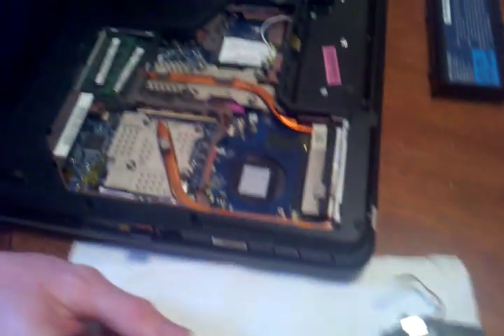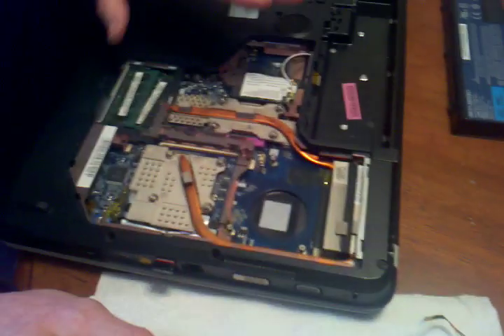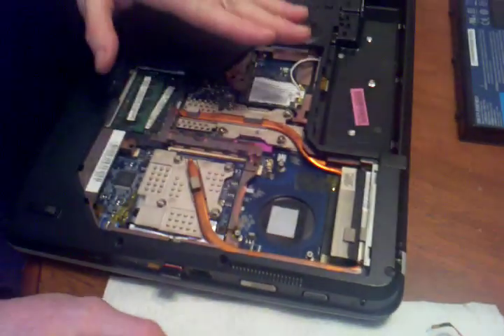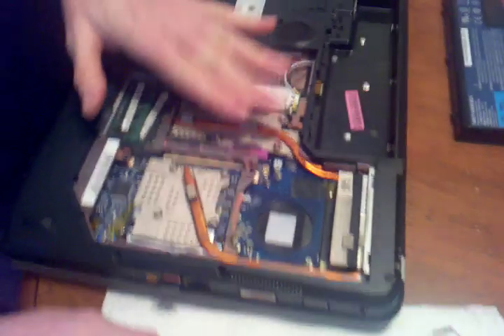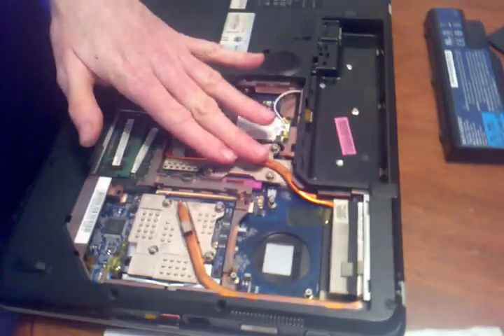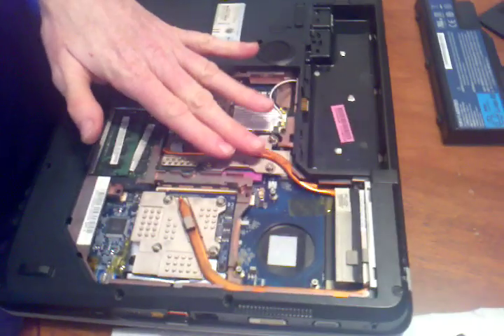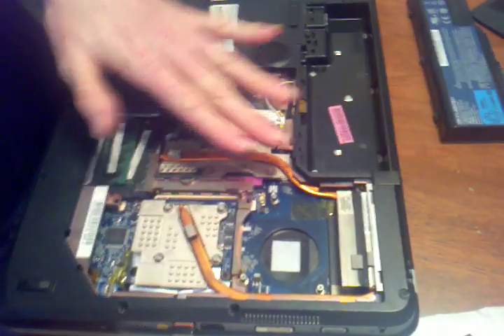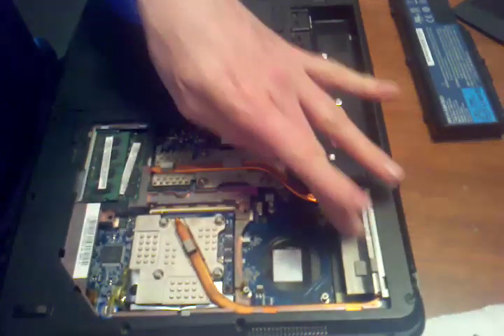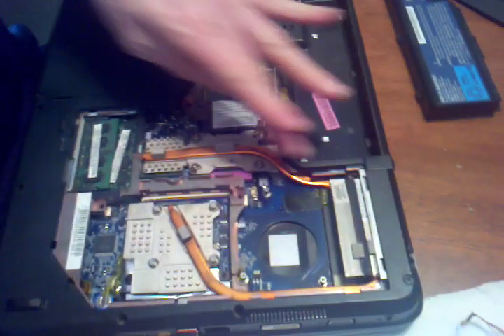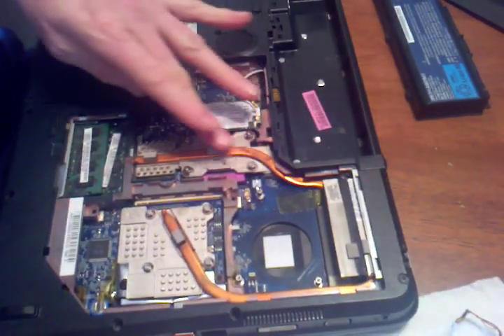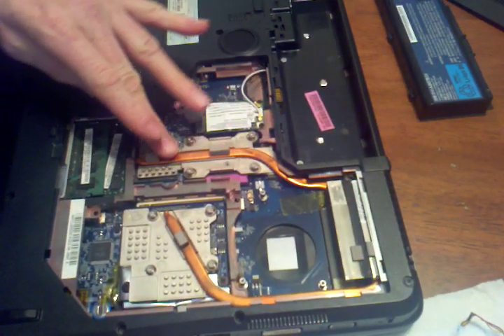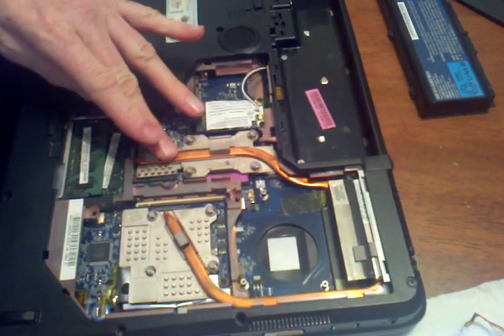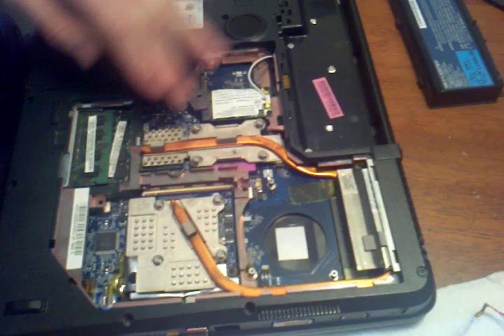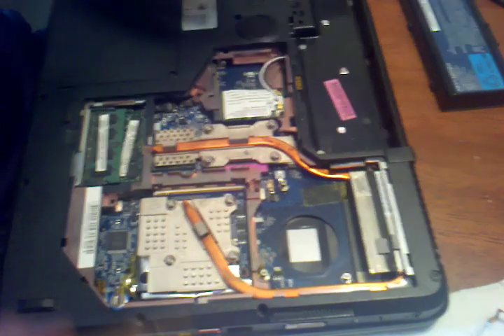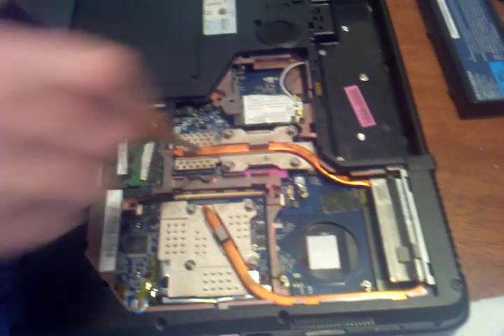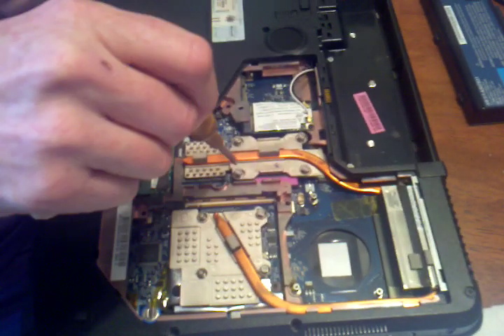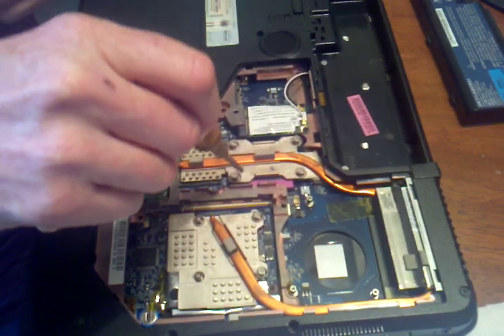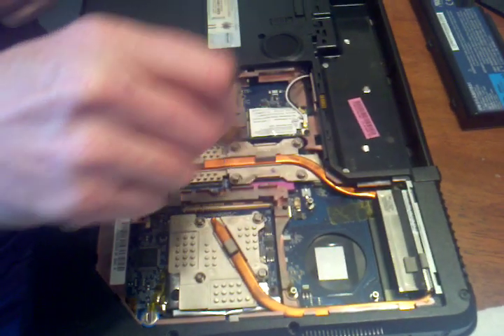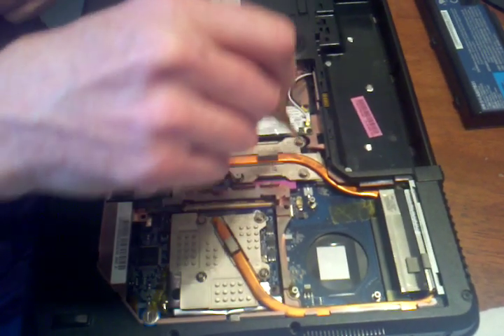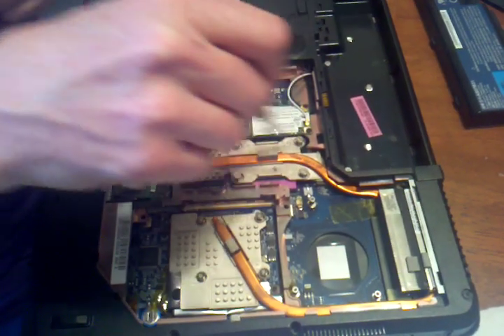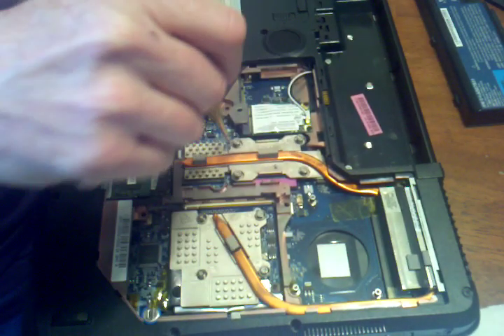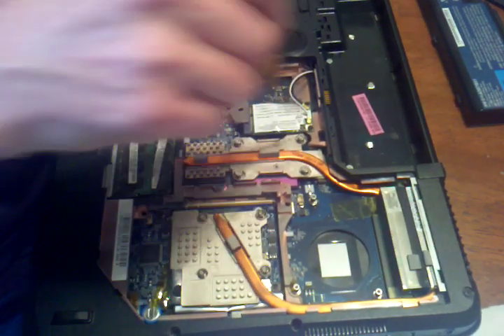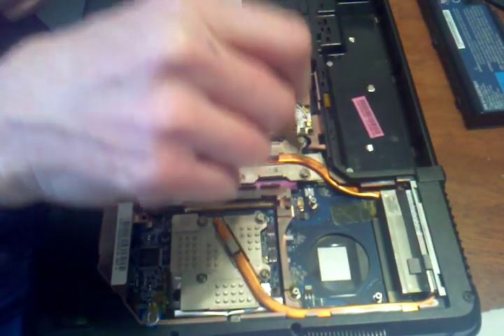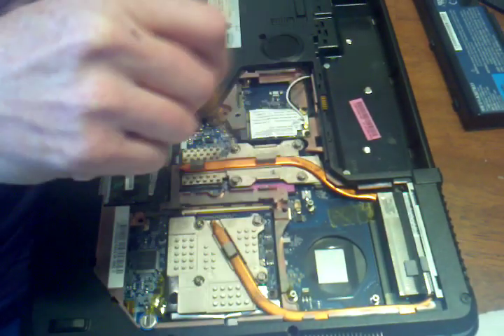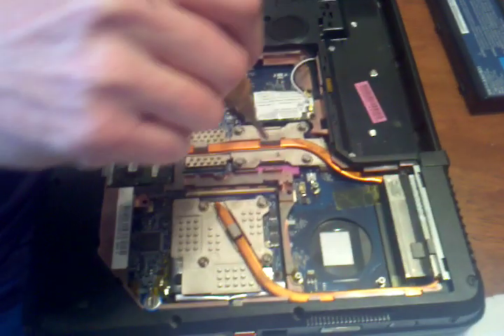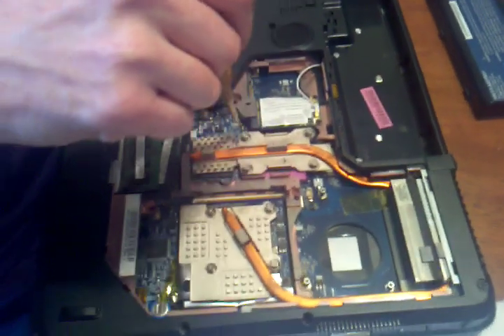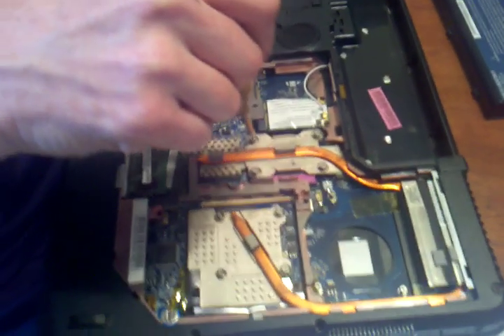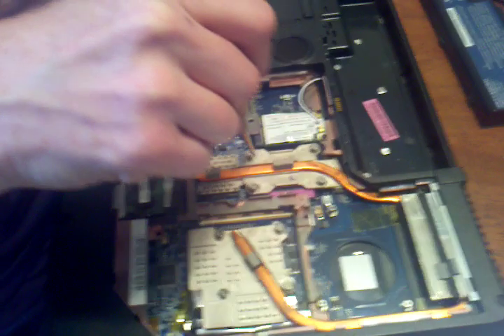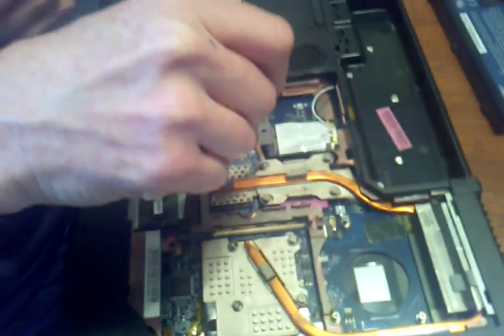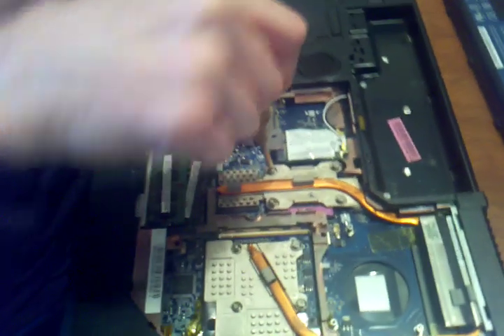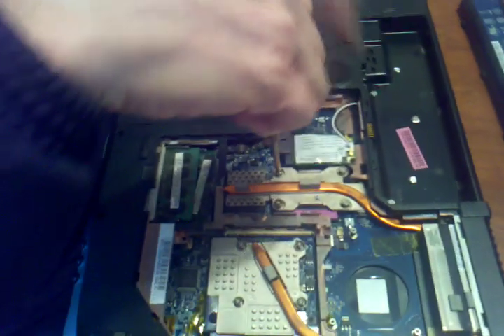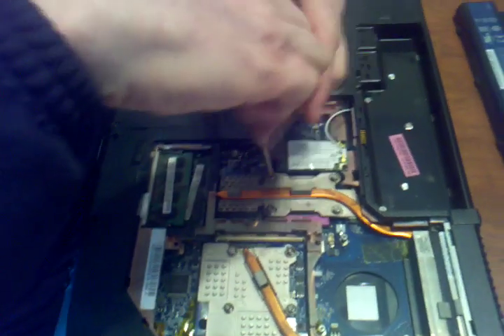So we have to take this thermal device off first. These are numbered 1, 2, 3, 4. You do them in reverse order to remove, but then tighten them in the normal order.